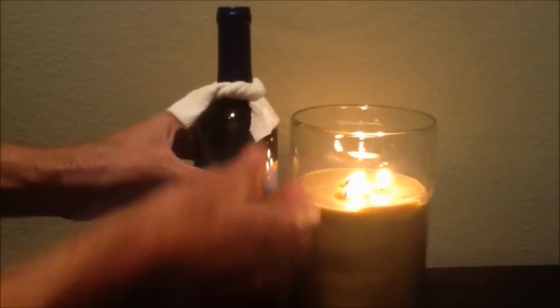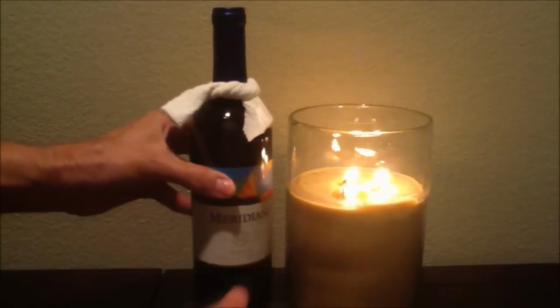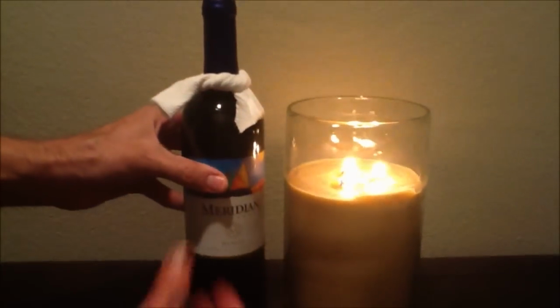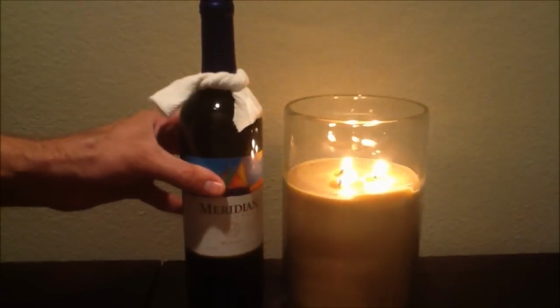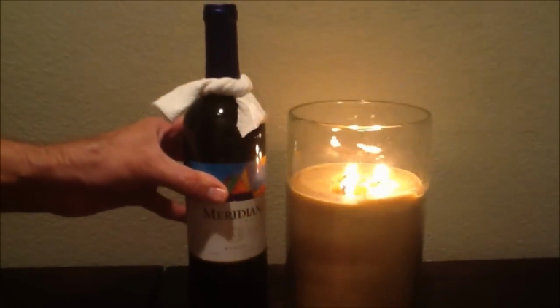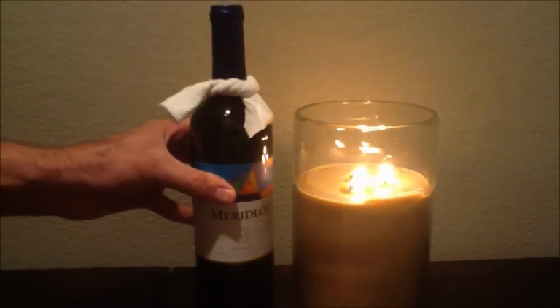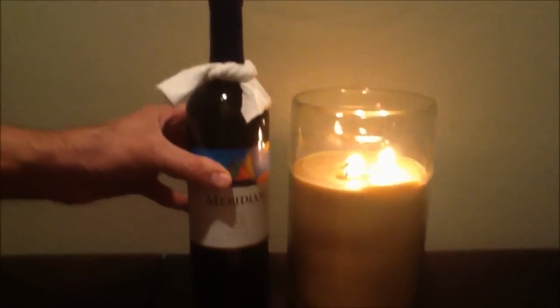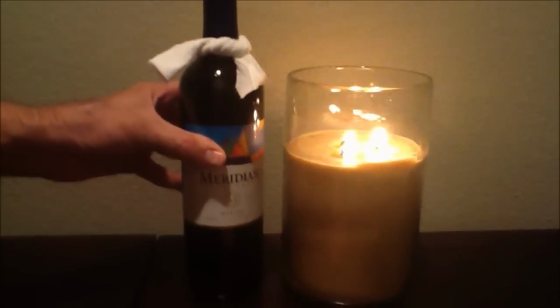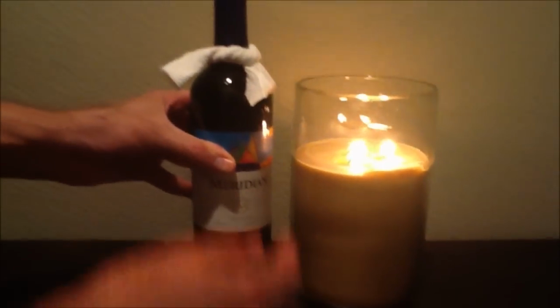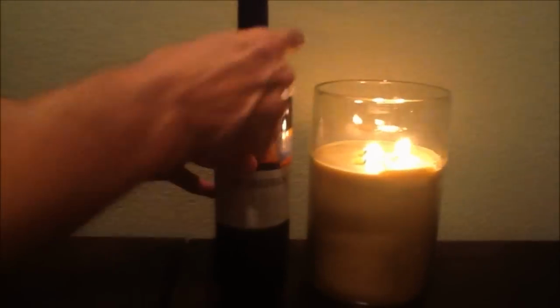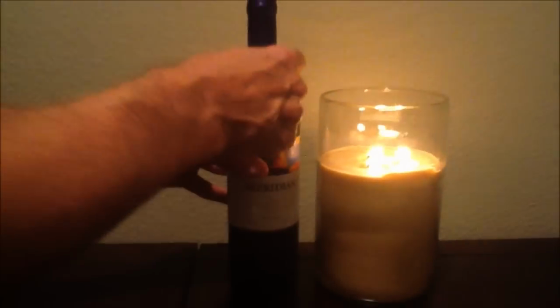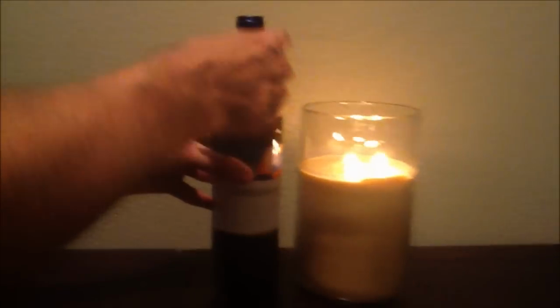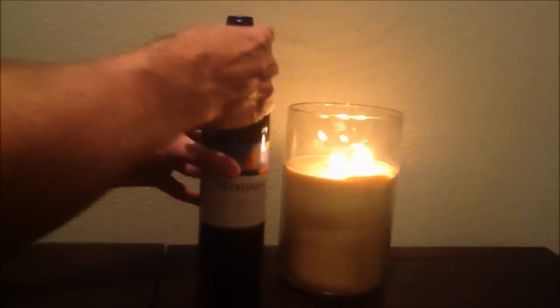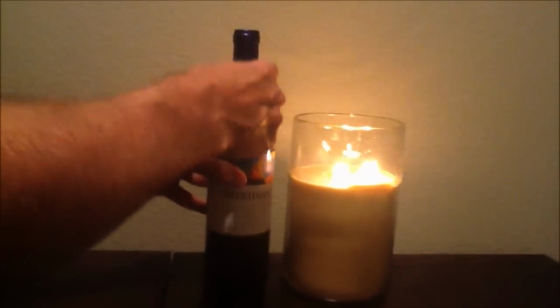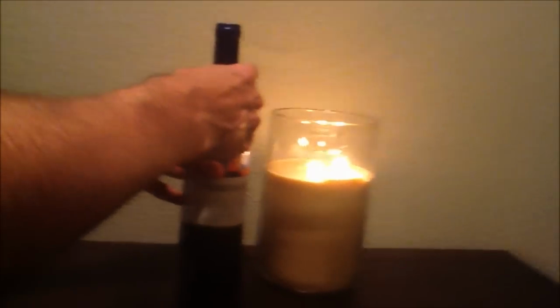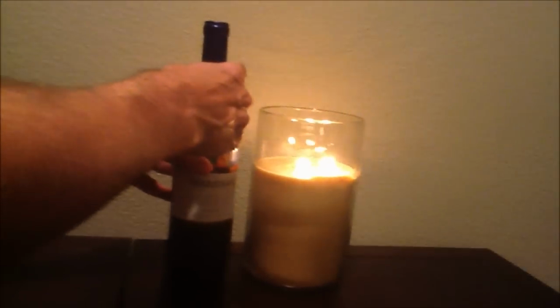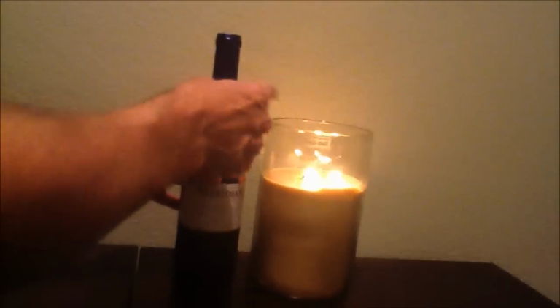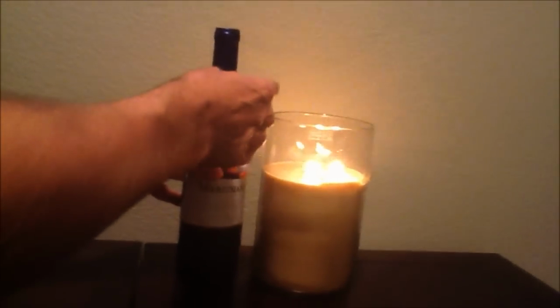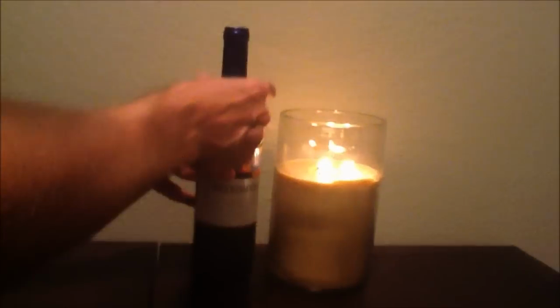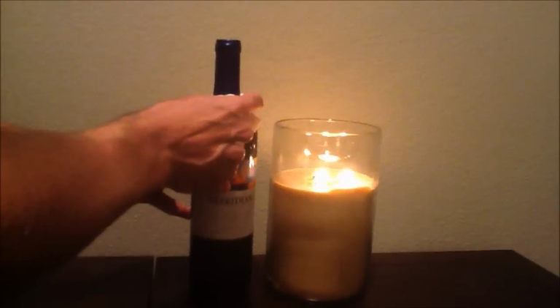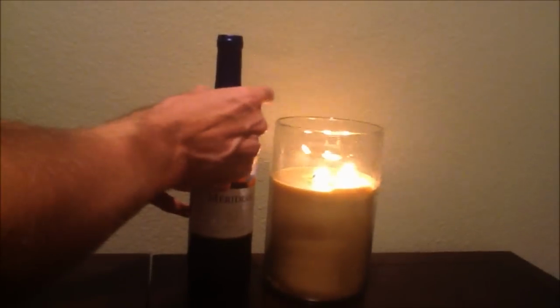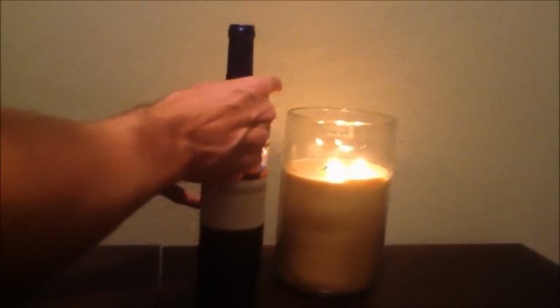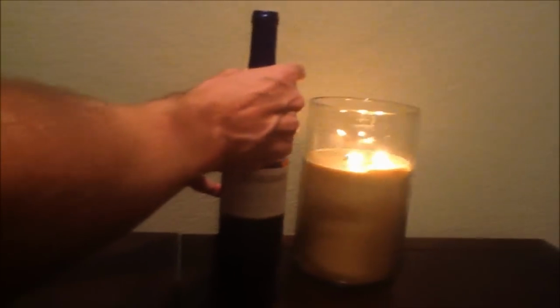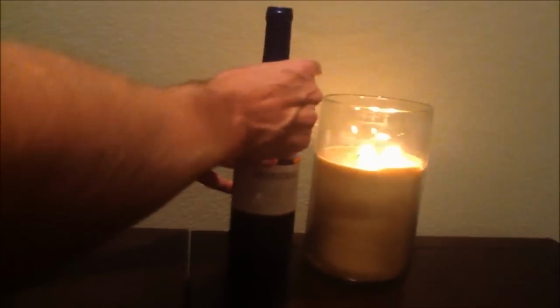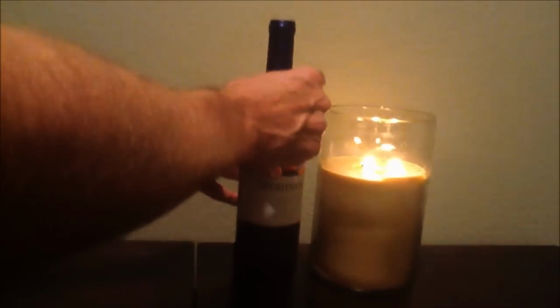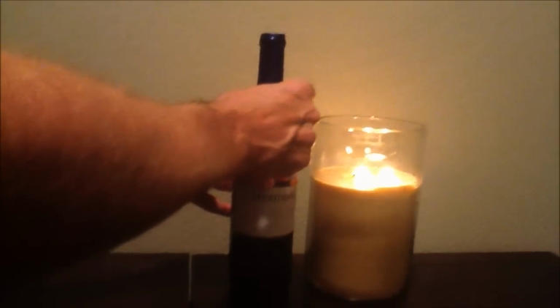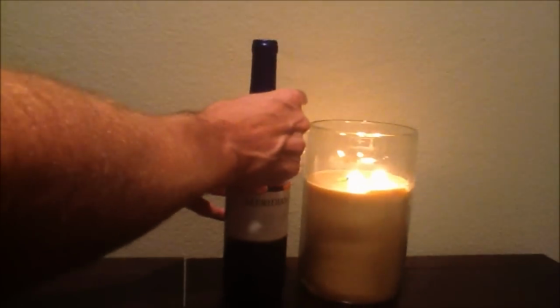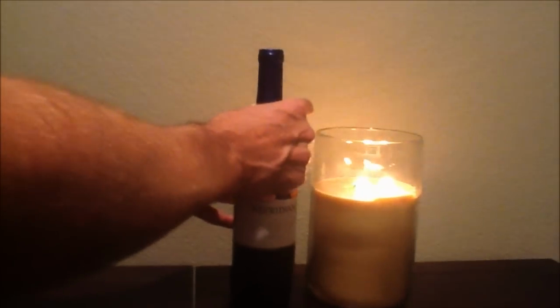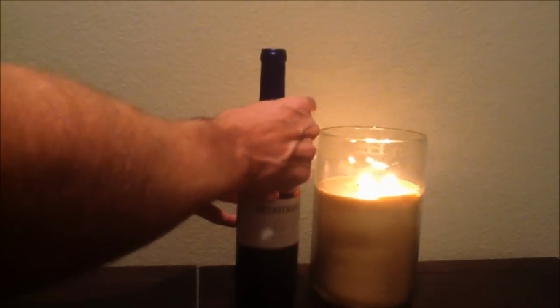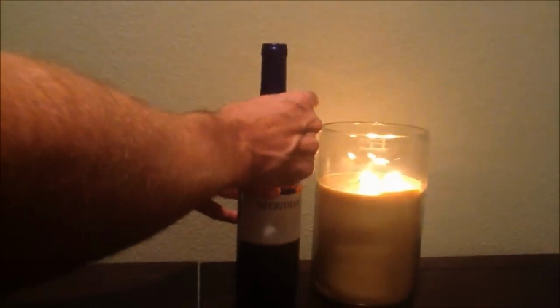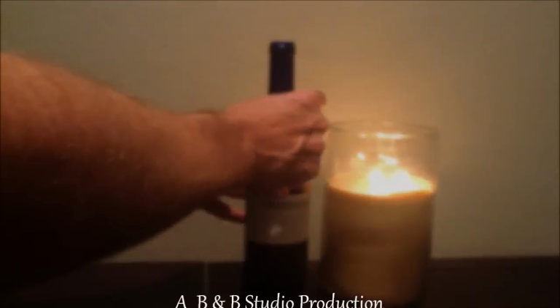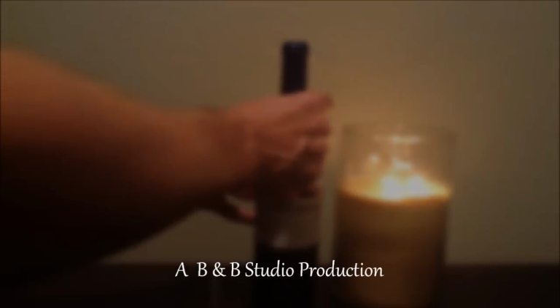Now when you do your wine service, any drops that go down the side of the wine bottle will simply be caught by the wine bottle bow tie, and your problem is solved.